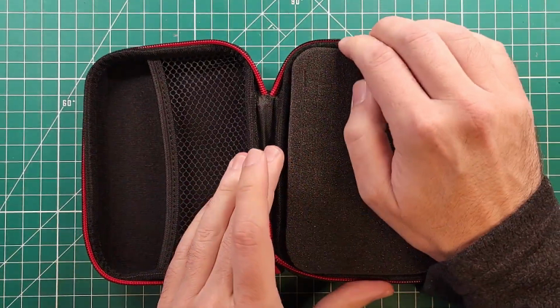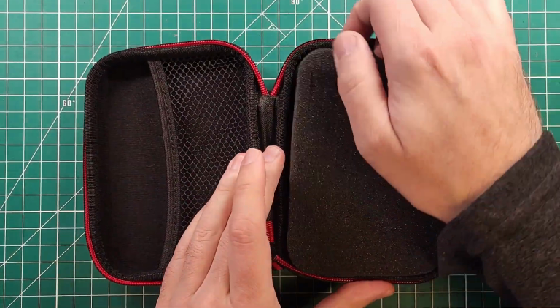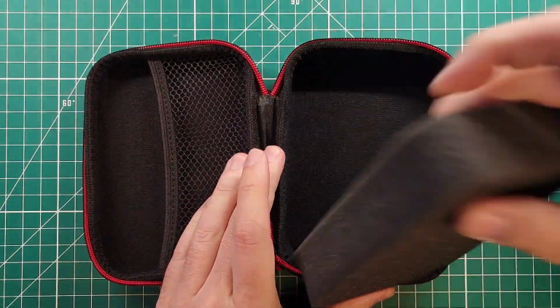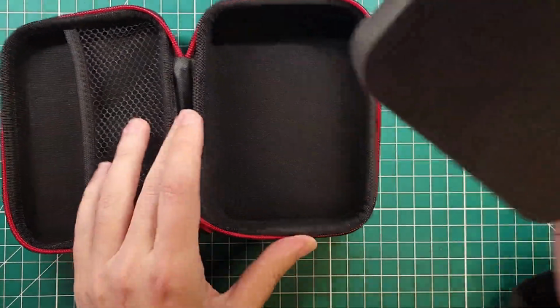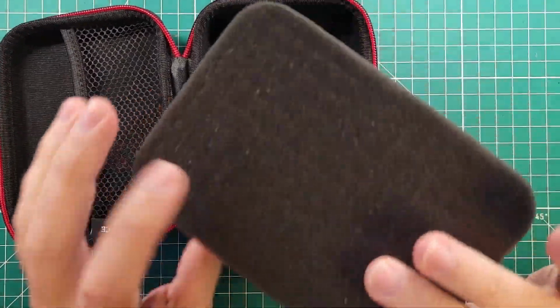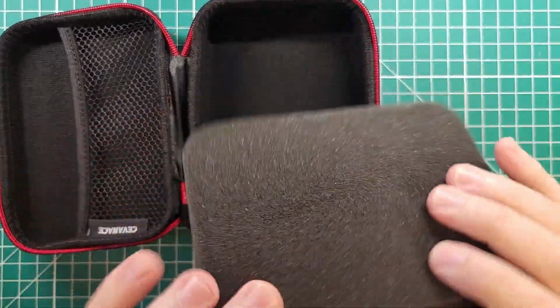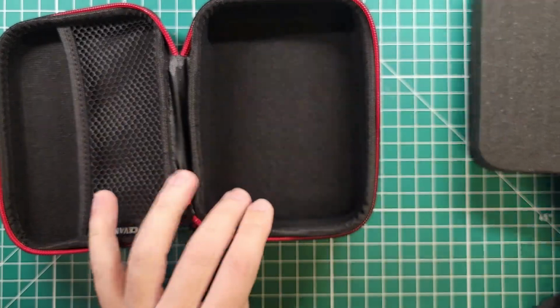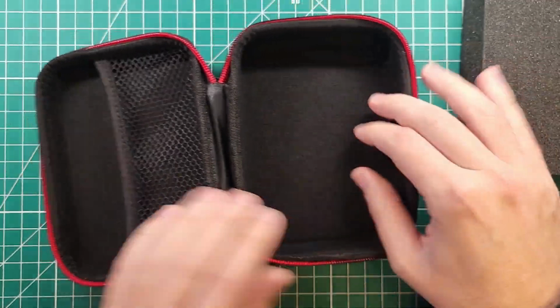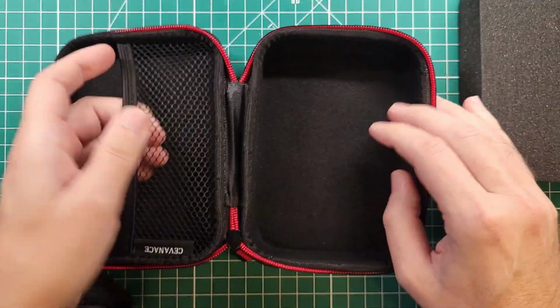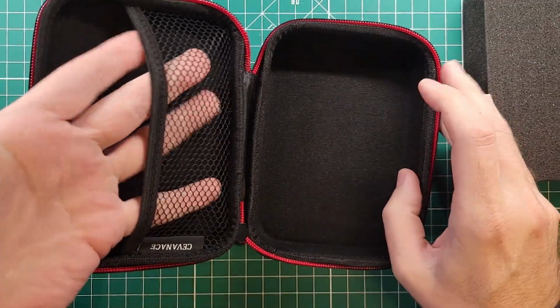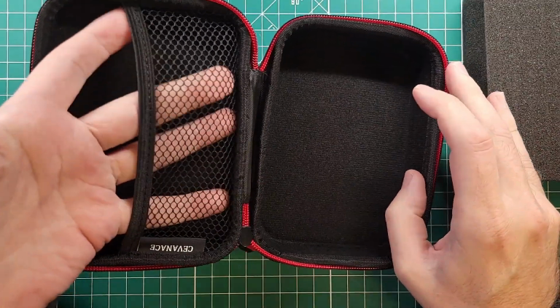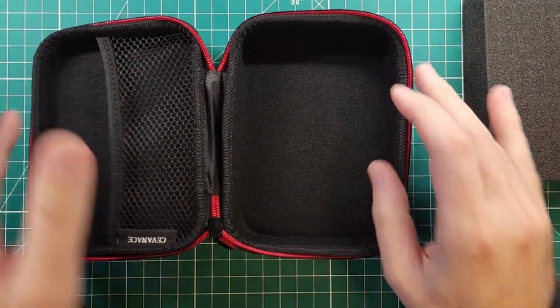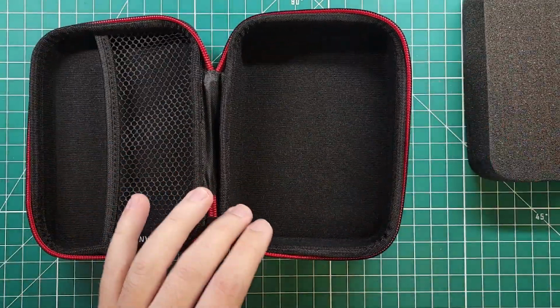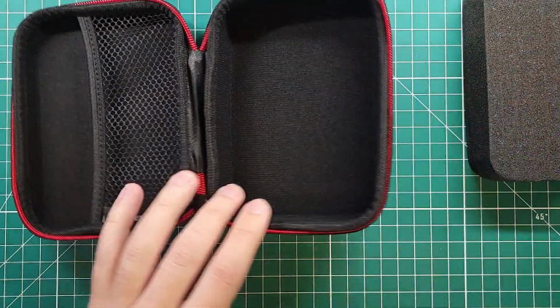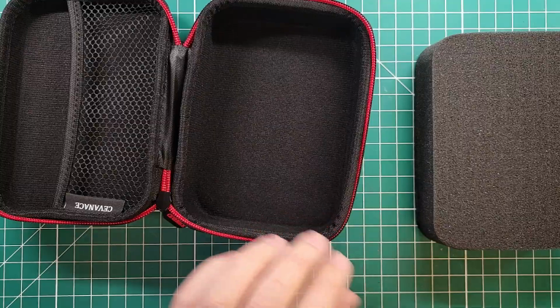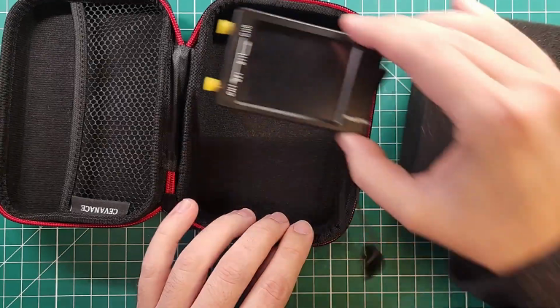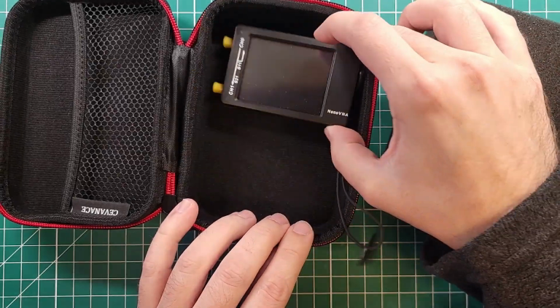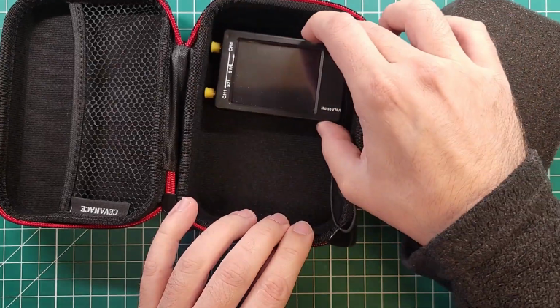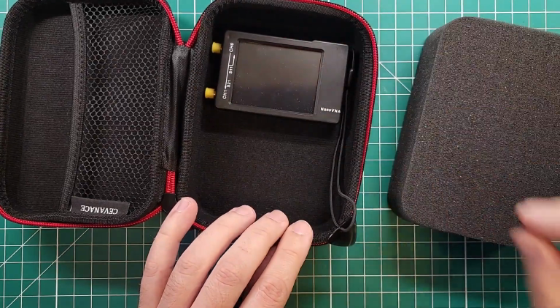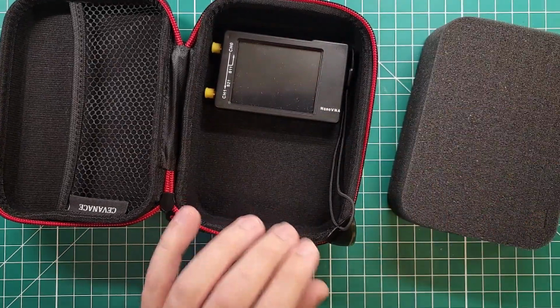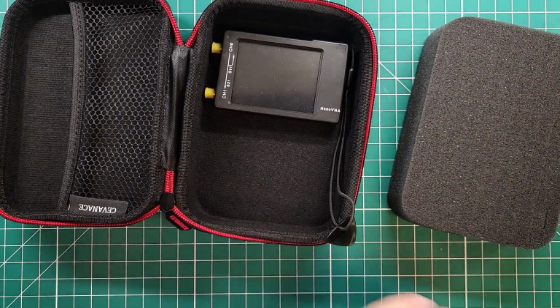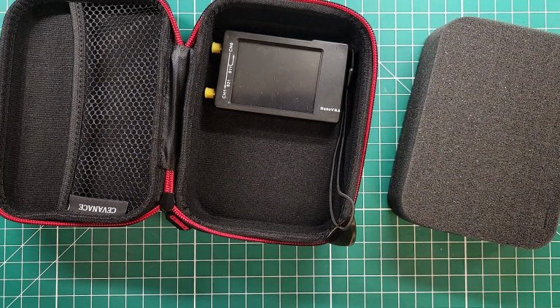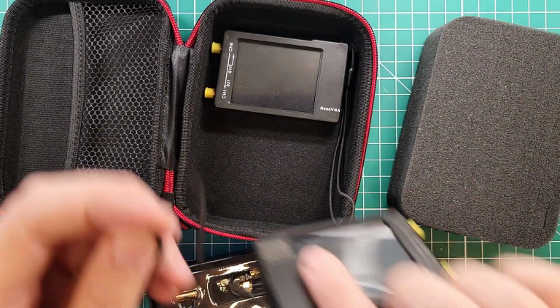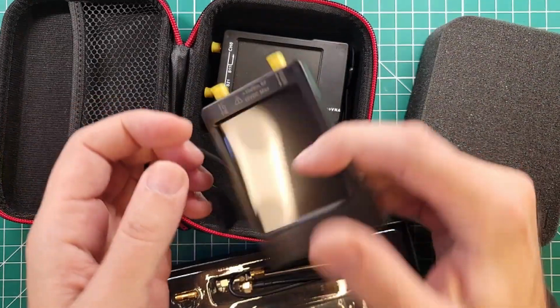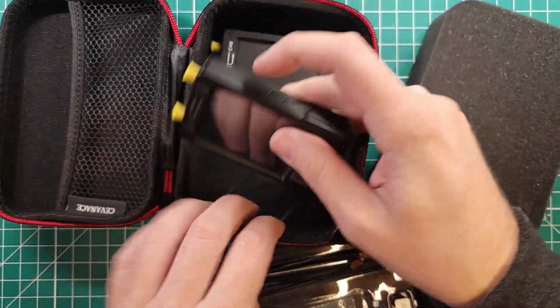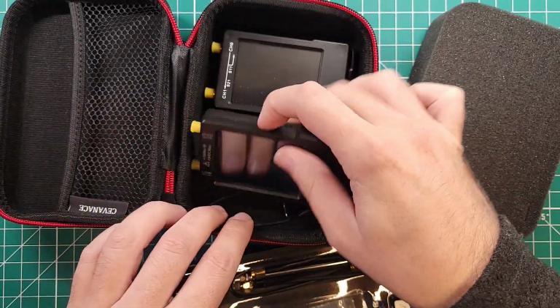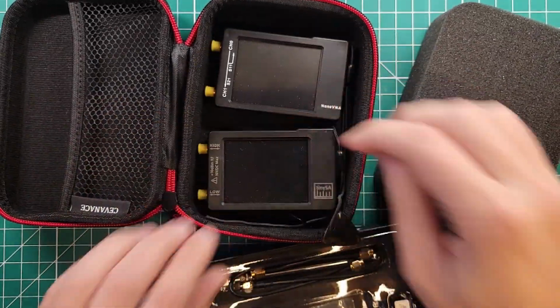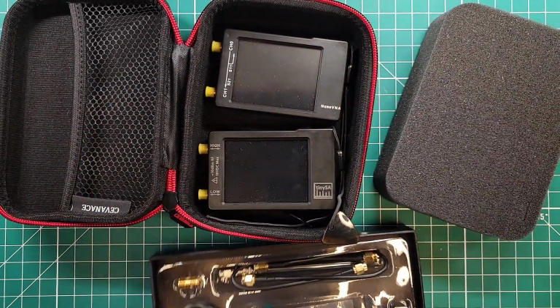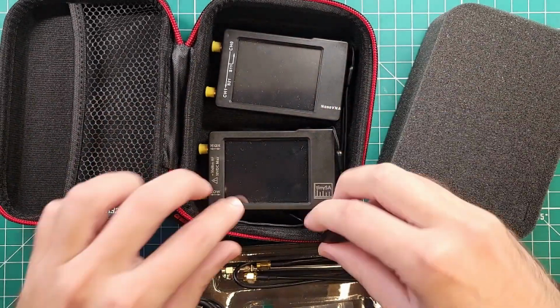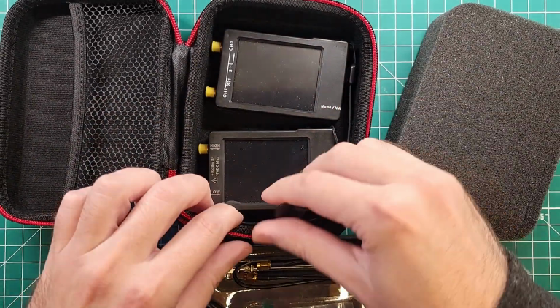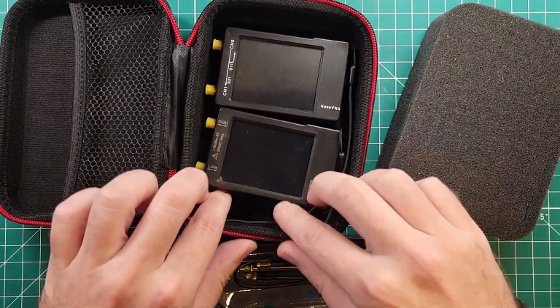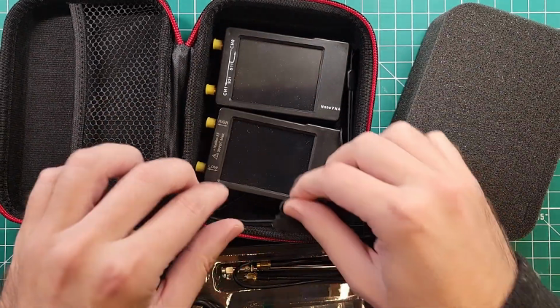Okay, we have that pluck-and-pull foam. There's foam there that we can play with, and then we have the Nano VNA and the TinySA — and they both fit. That's awesome.